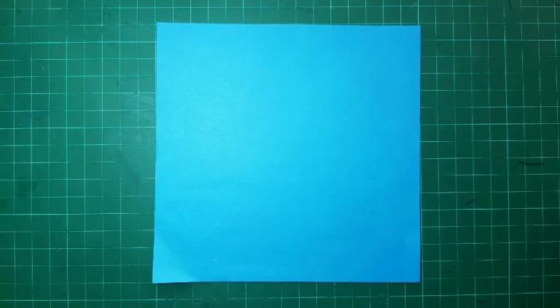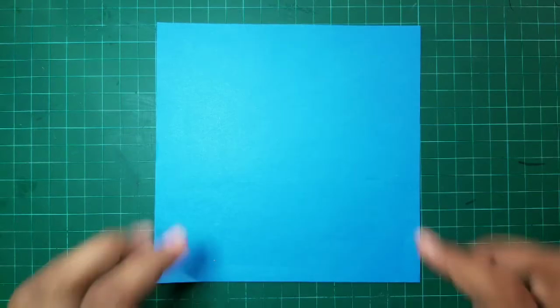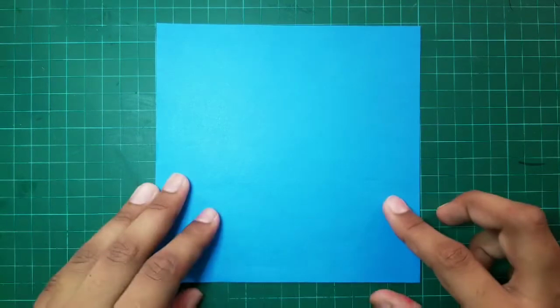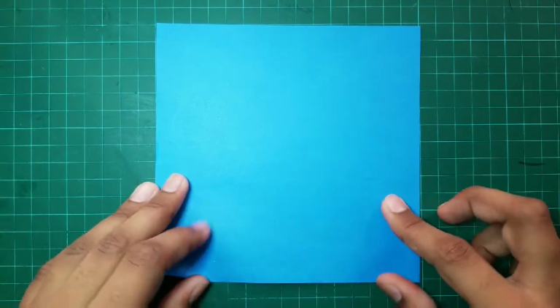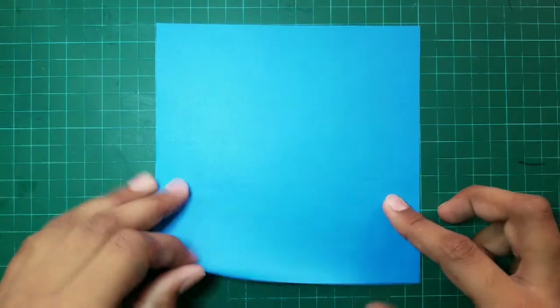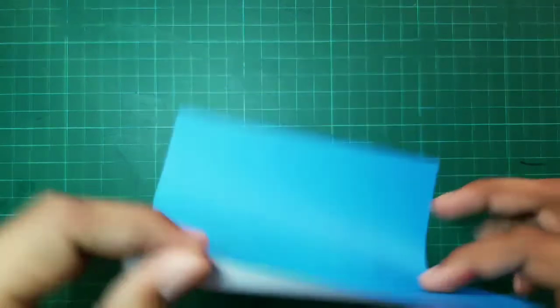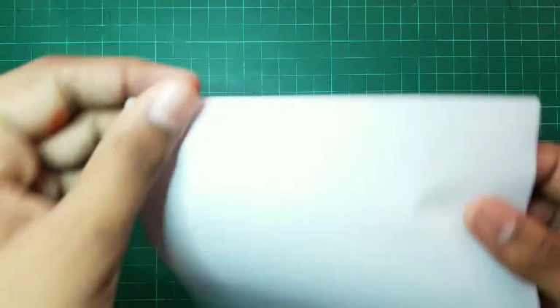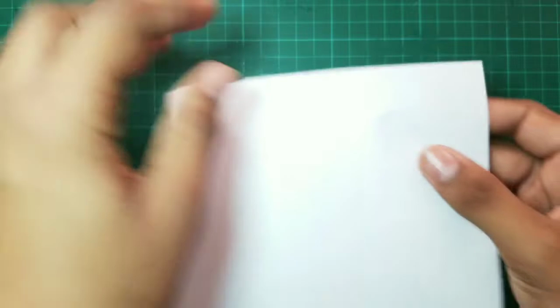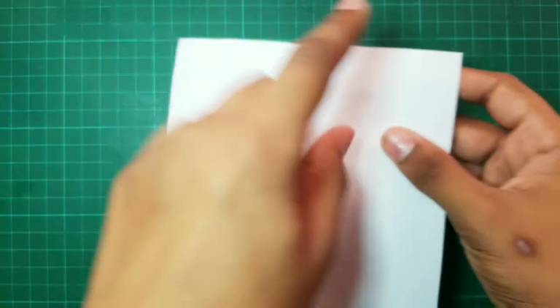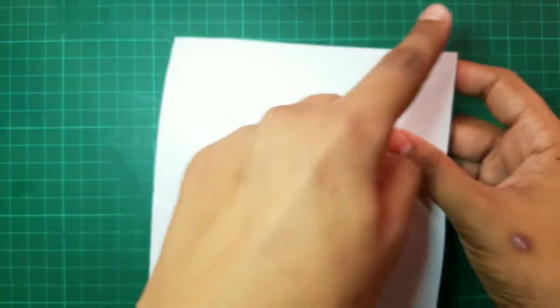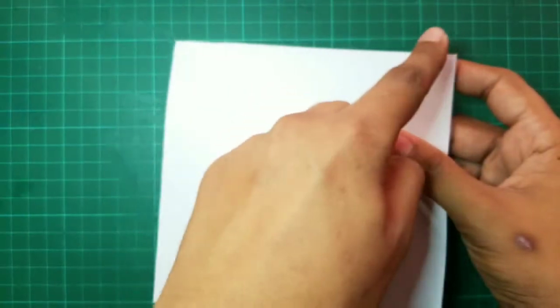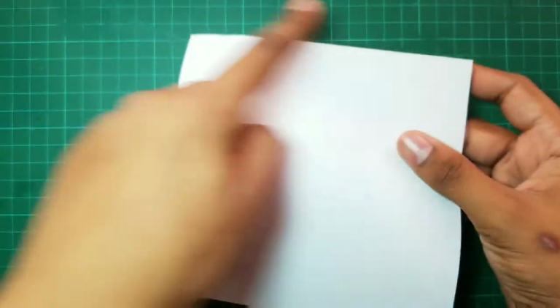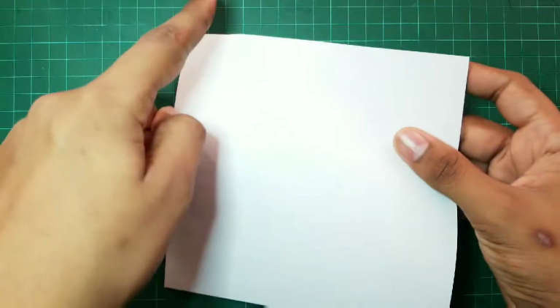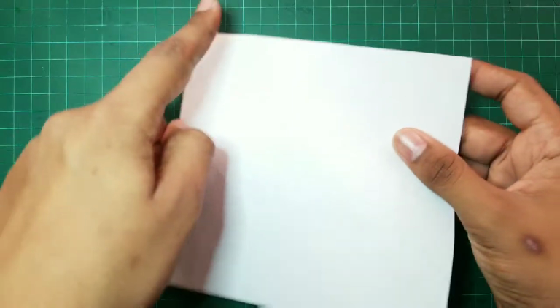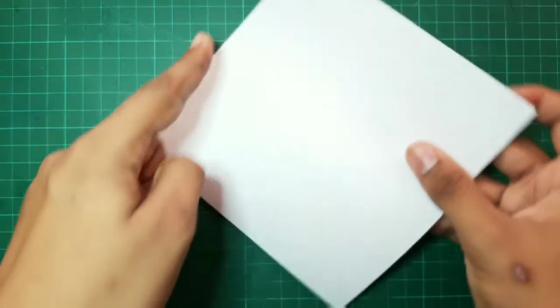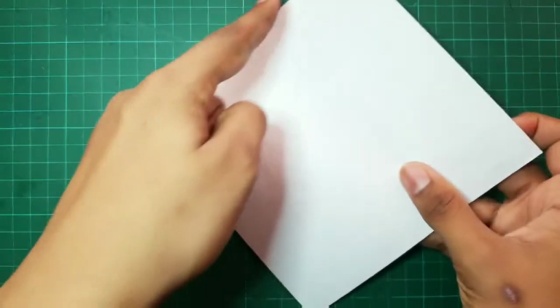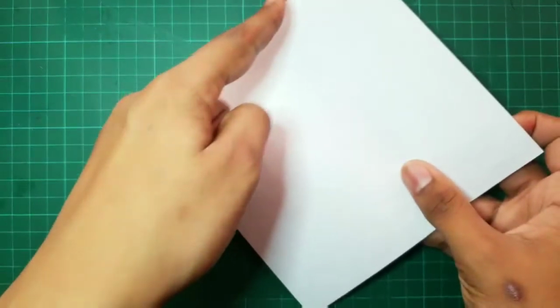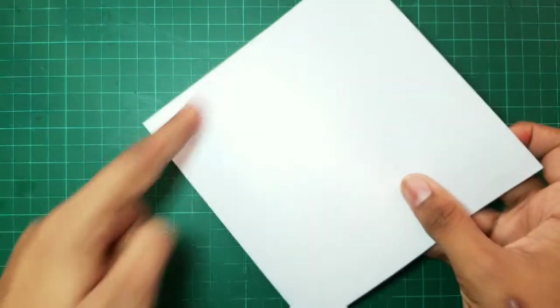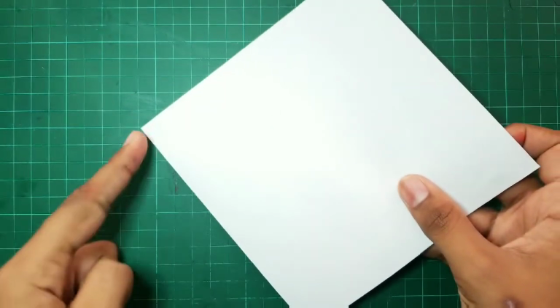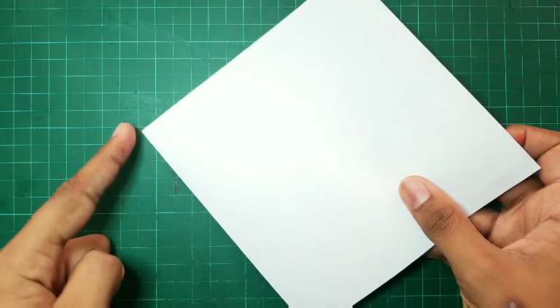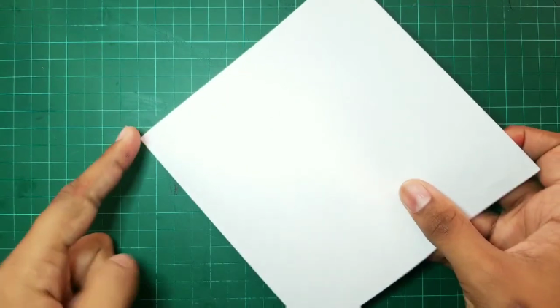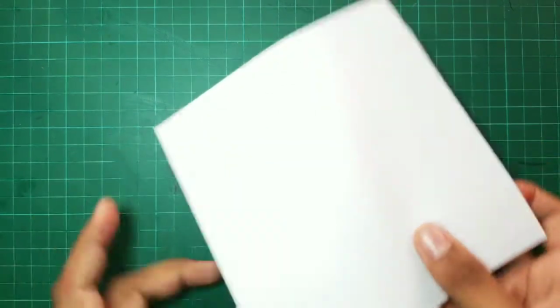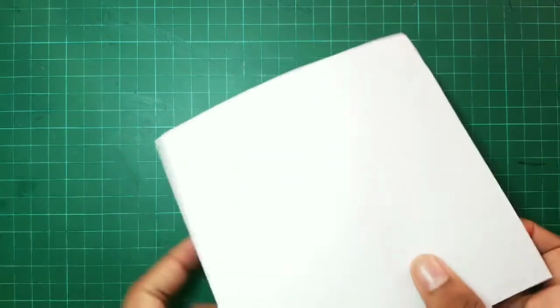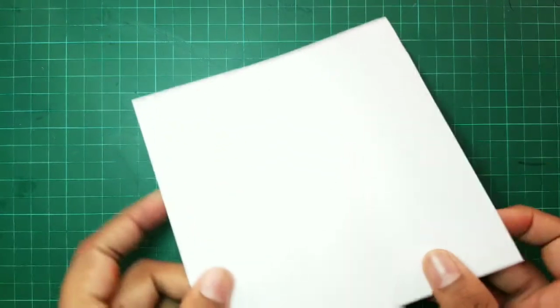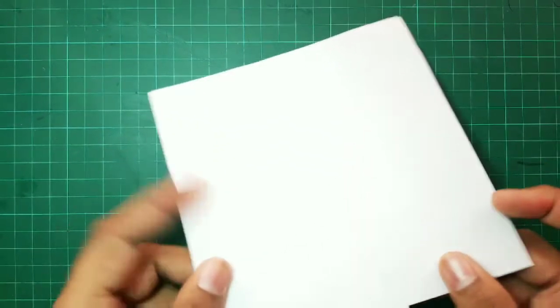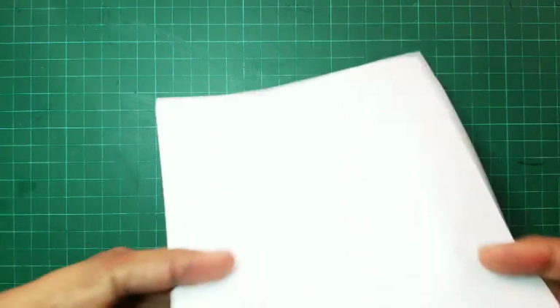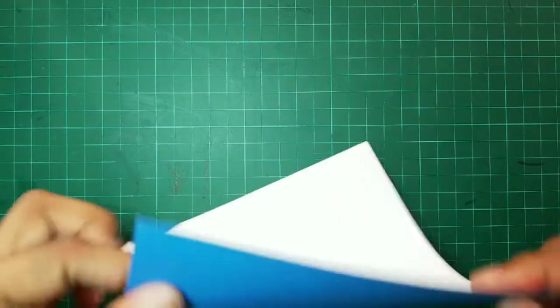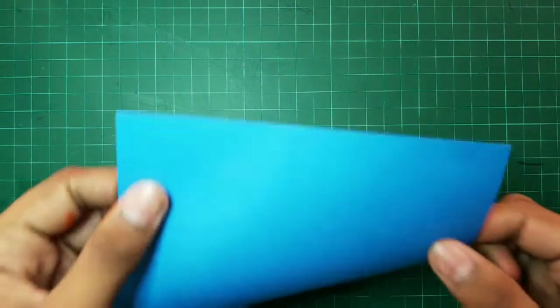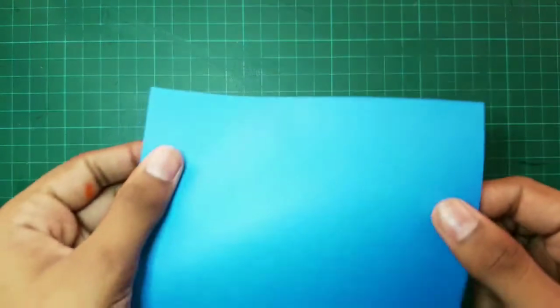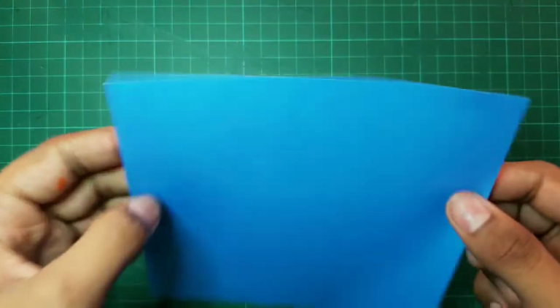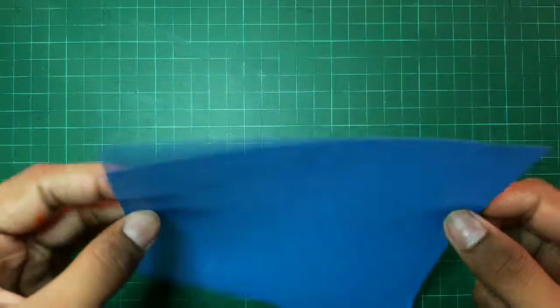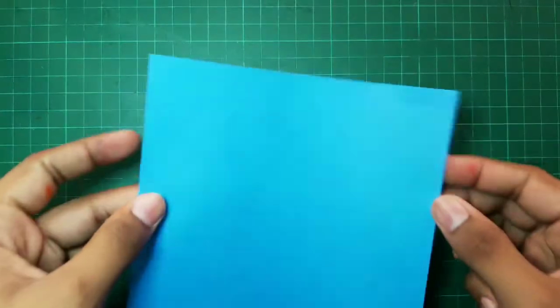For this Origami, we will be needing a sheet of size 15cm x 15cm. And it should be a double colored sheet.